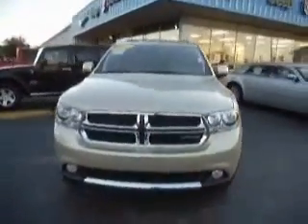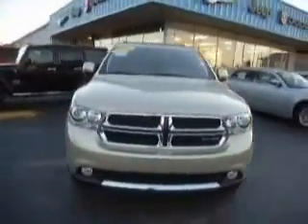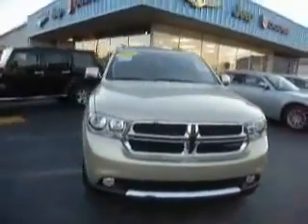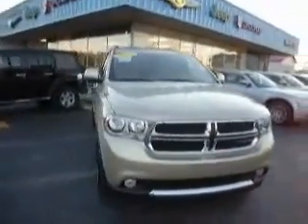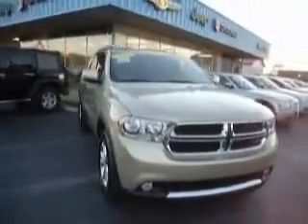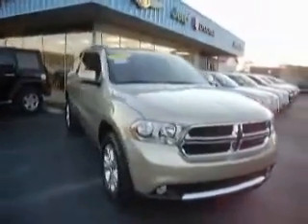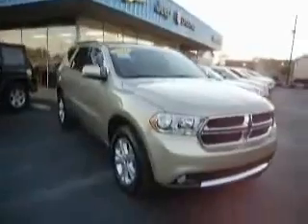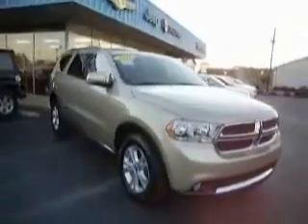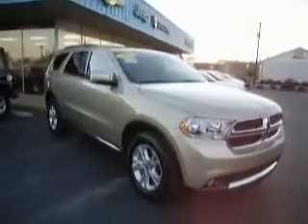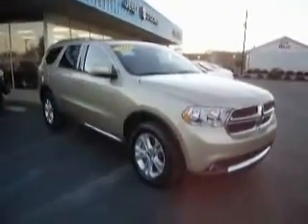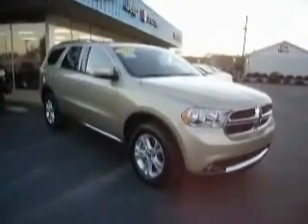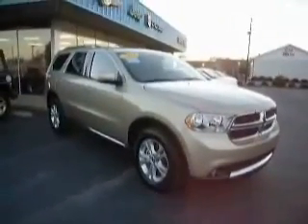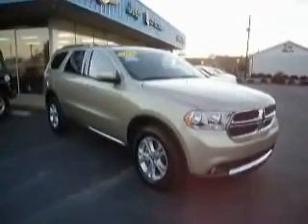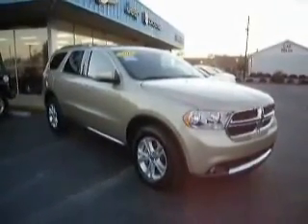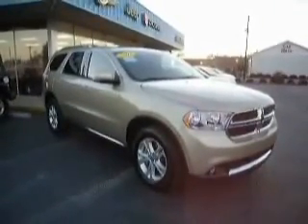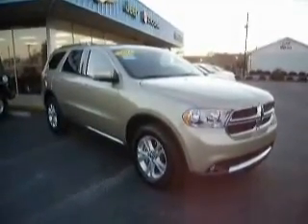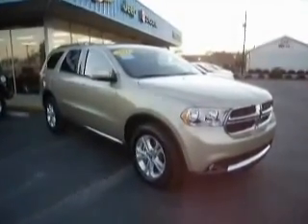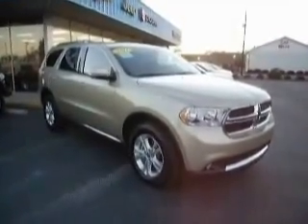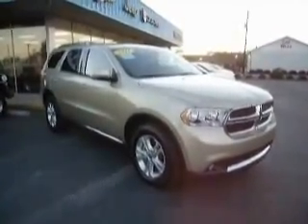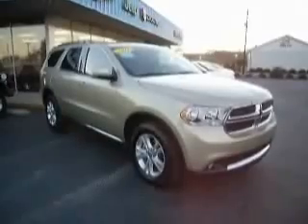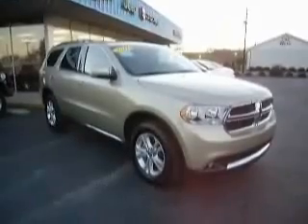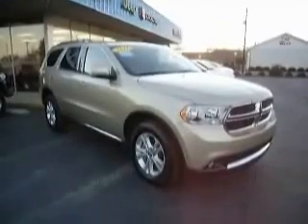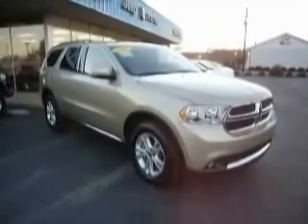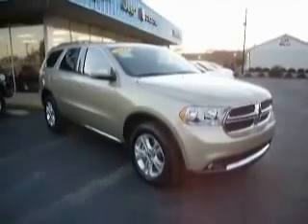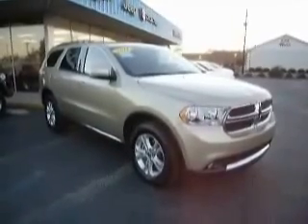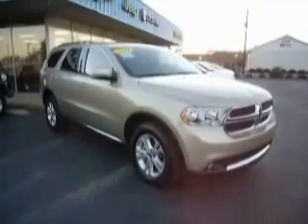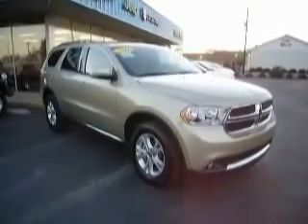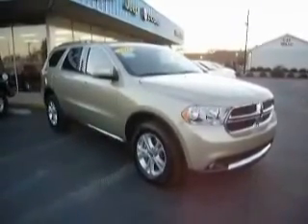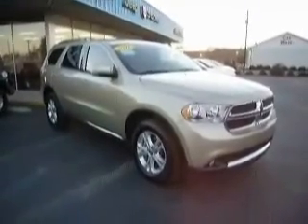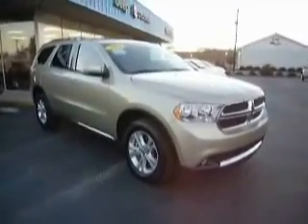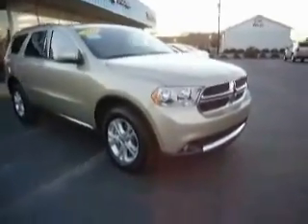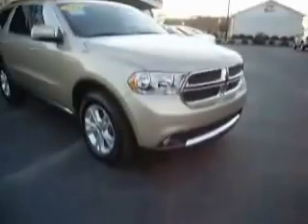It was another day of savings here at the dealership, and we just got in this new Durango, and we felt it was too important to share with you before we went home. So here it is — 2011 Dodge Durango Crew, all-wheel drive. She is sweet, white-gold in color.